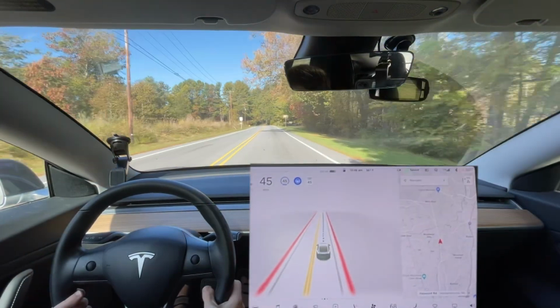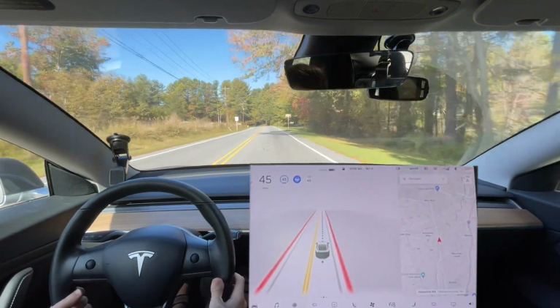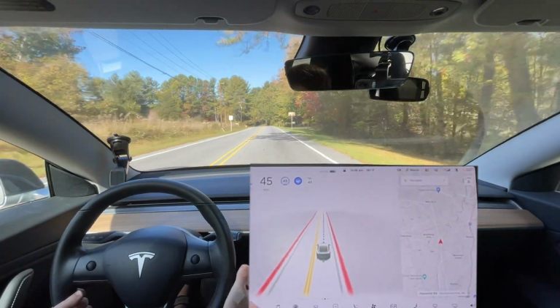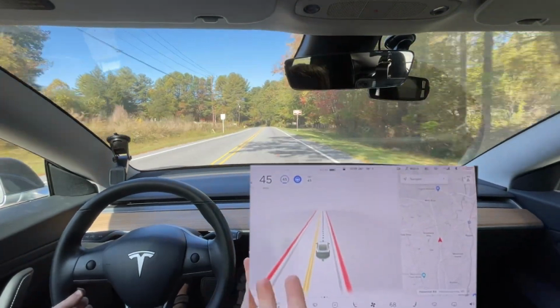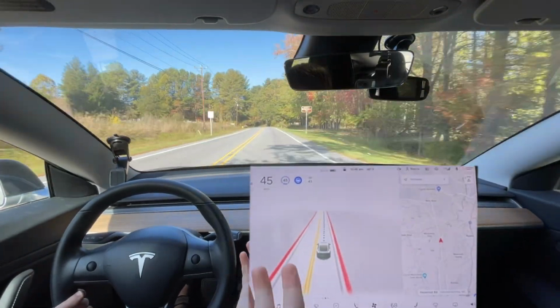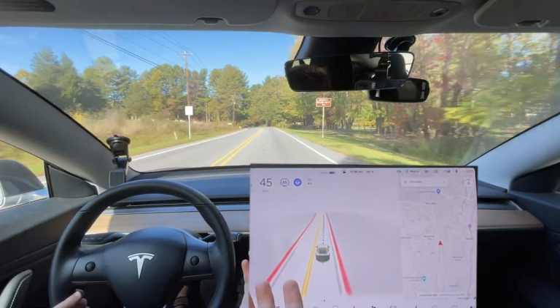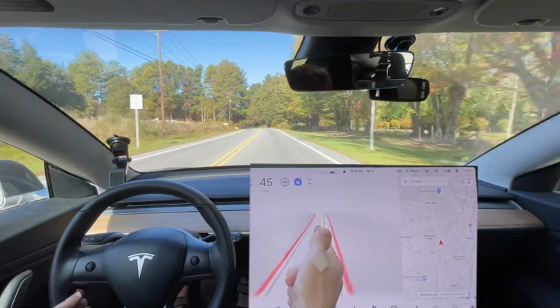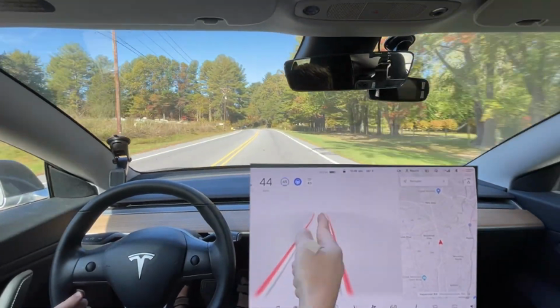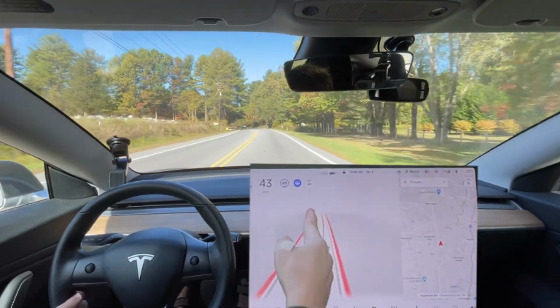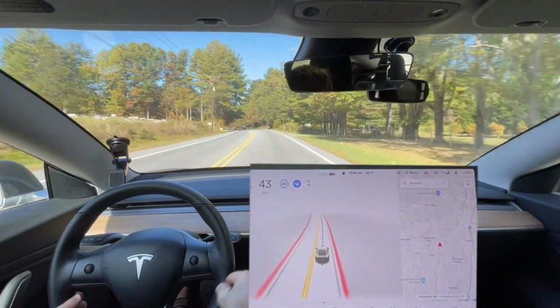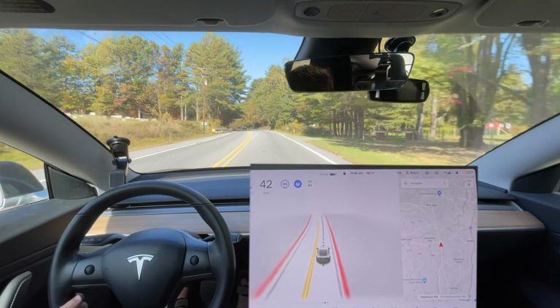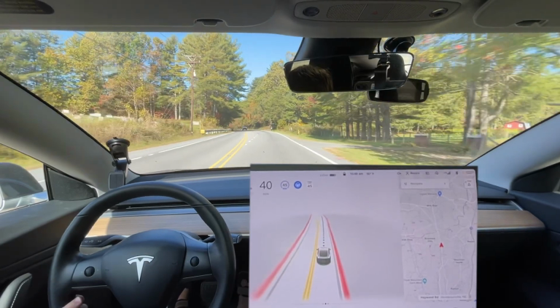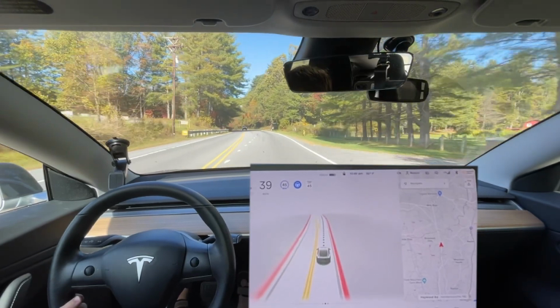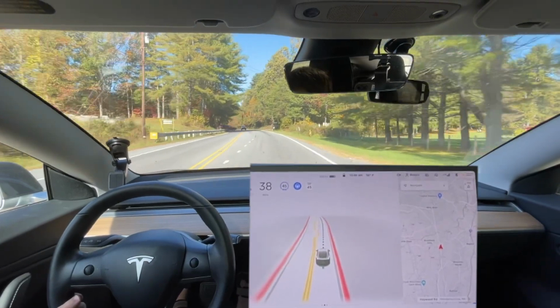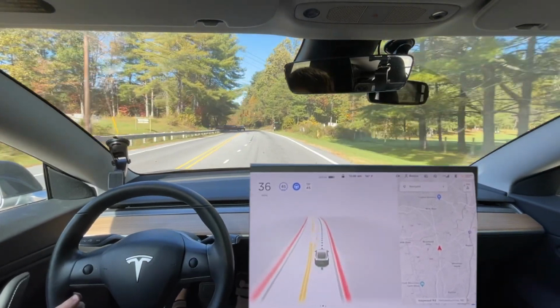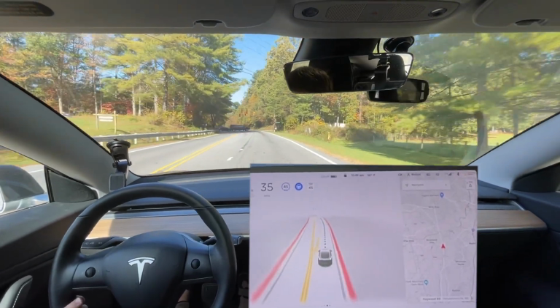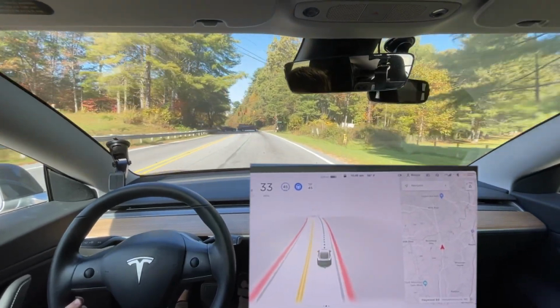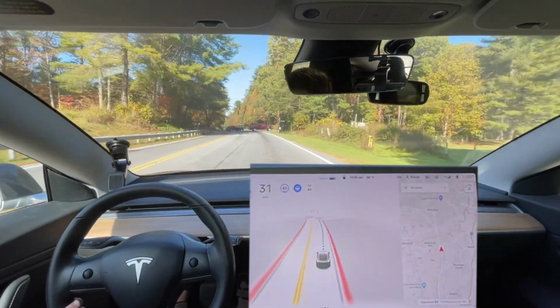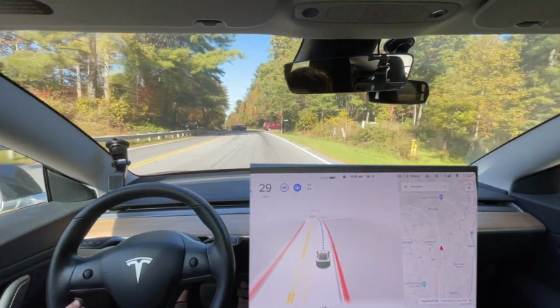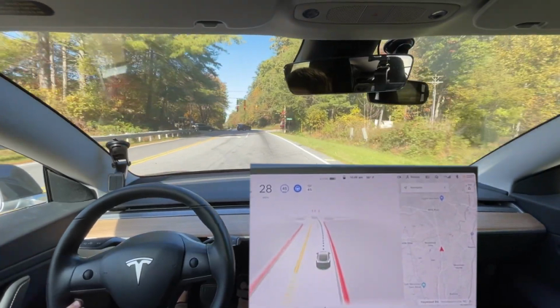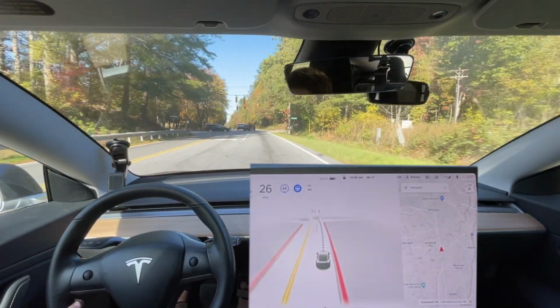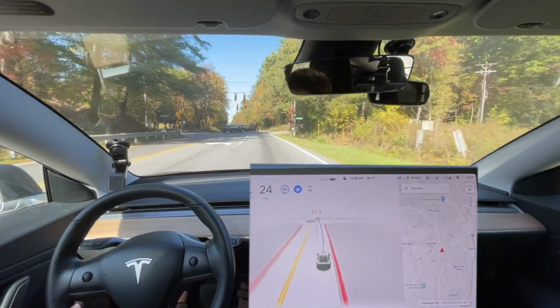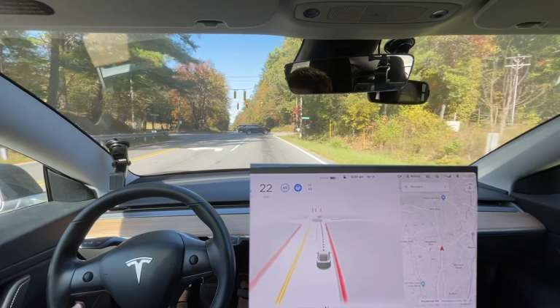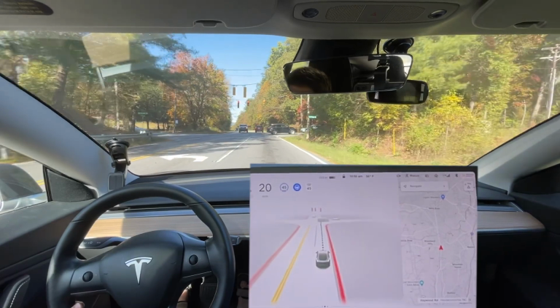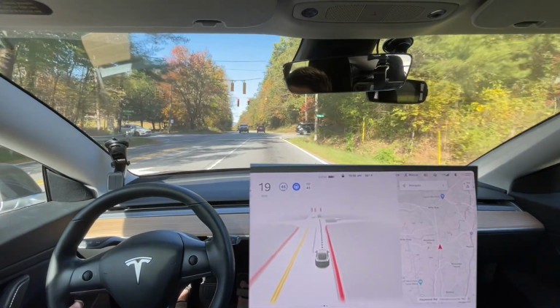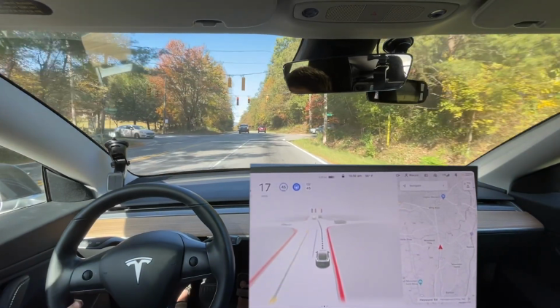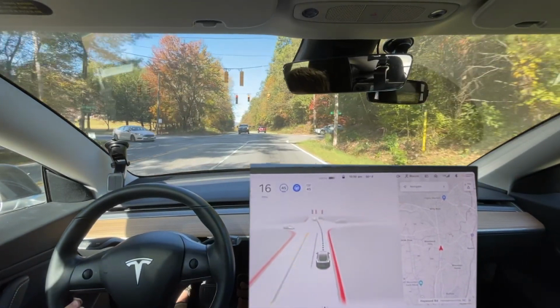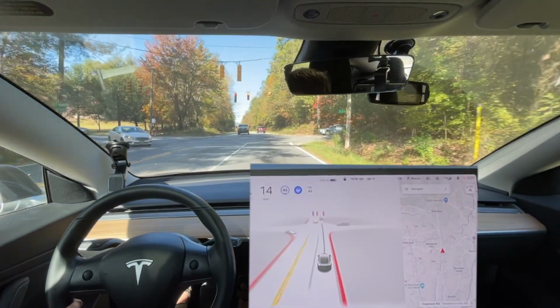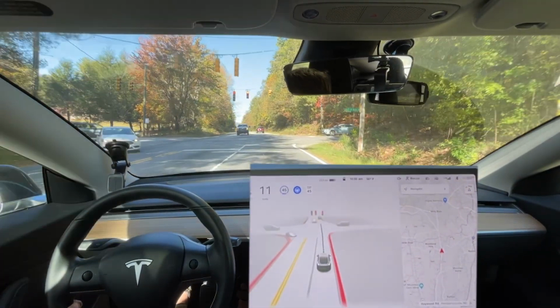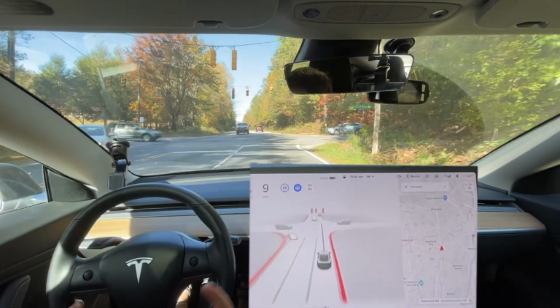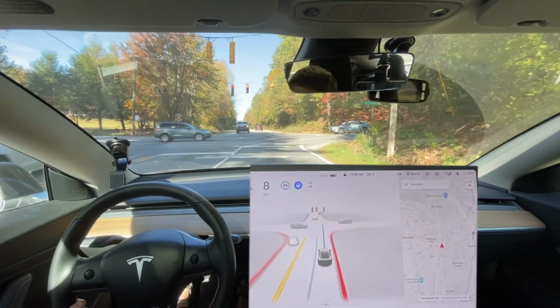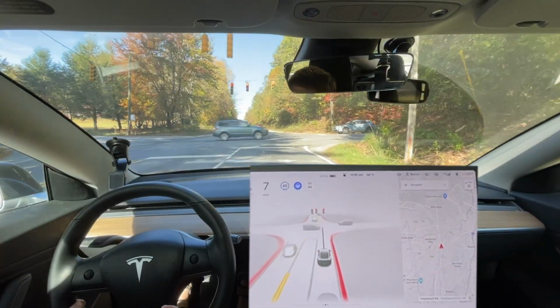It should be stopping sooner for this light. It's not even seeing it now — it's seeing it here. It's not a bad brake, but it should still slow down sooner in my opinion. Maybe it's just the way I drive.